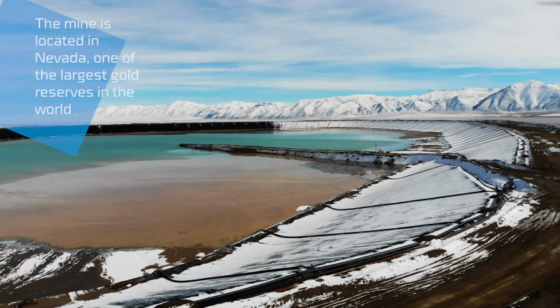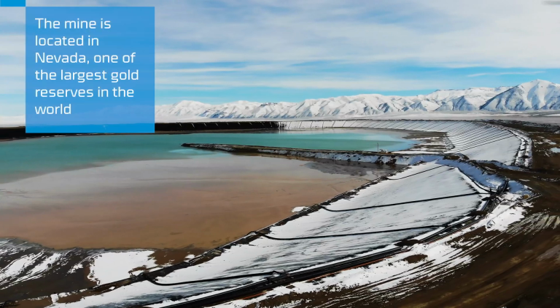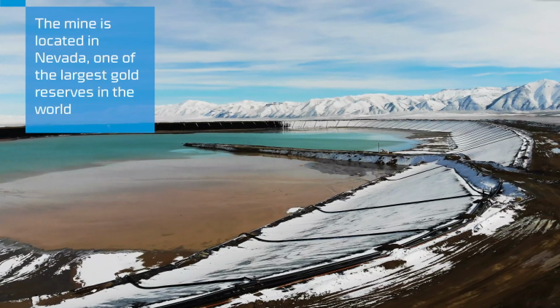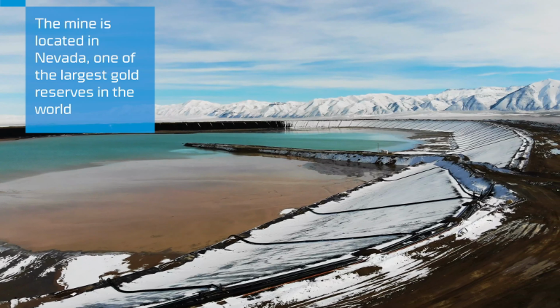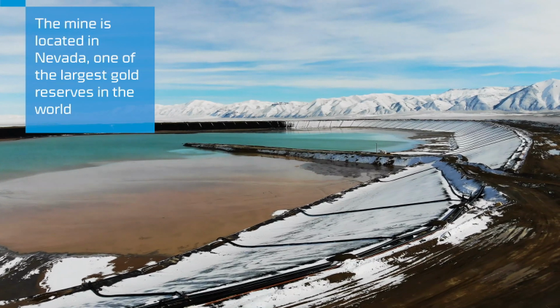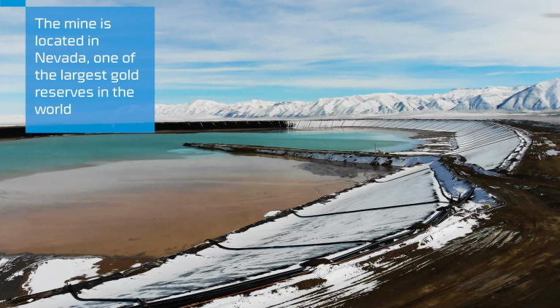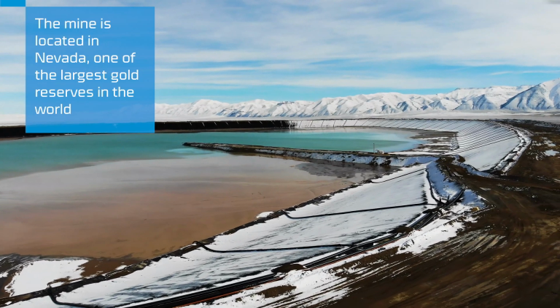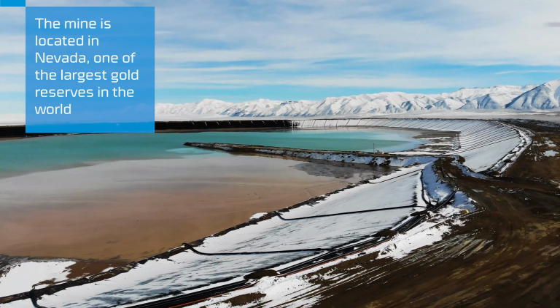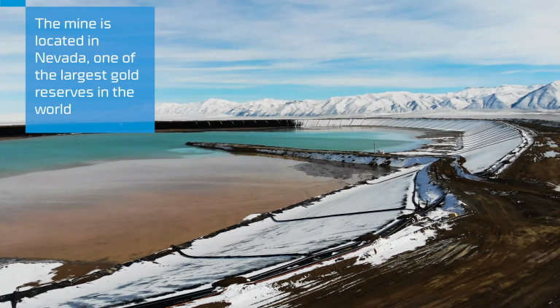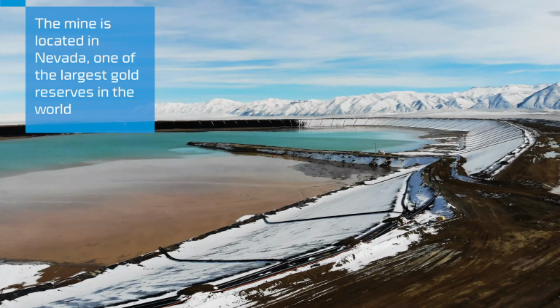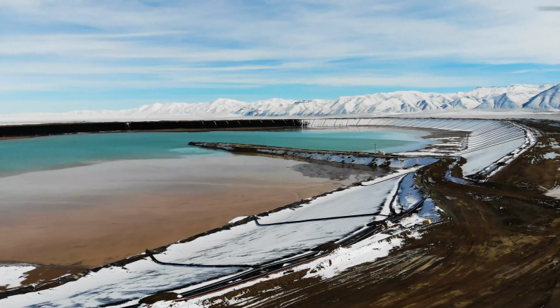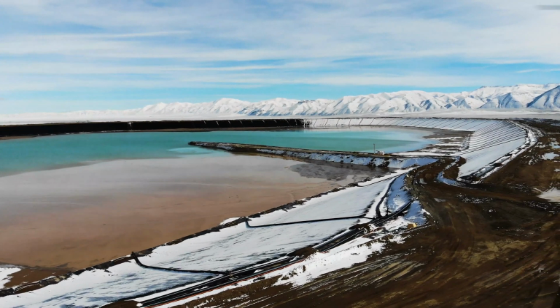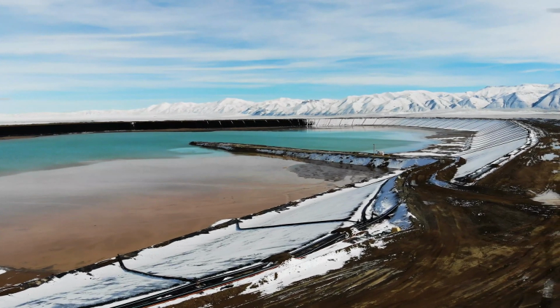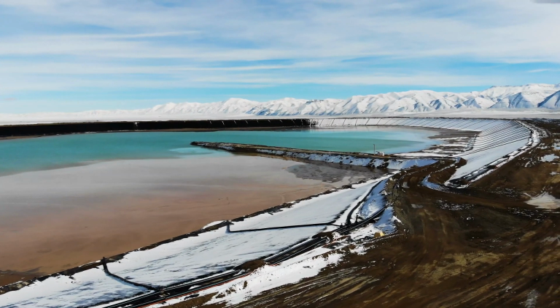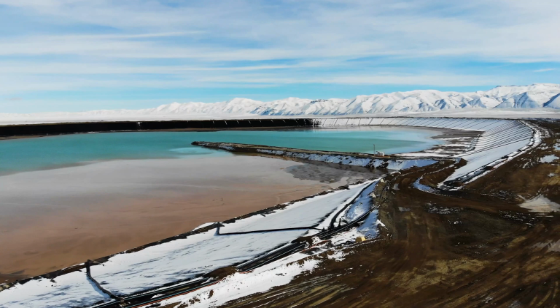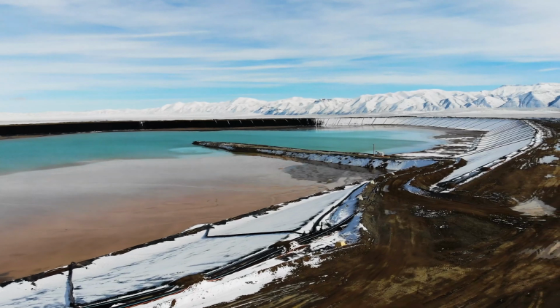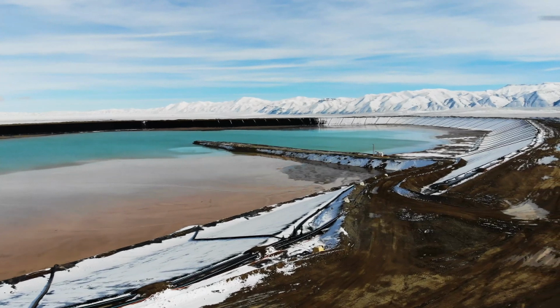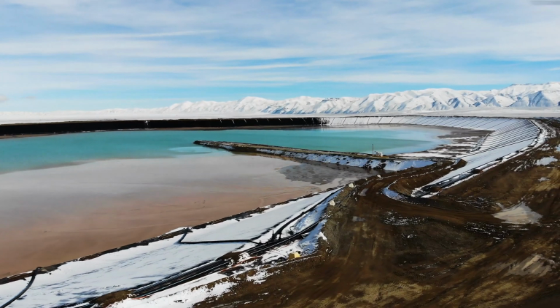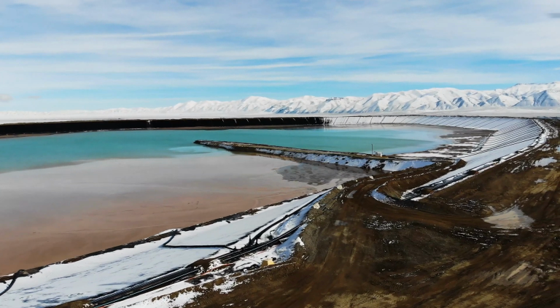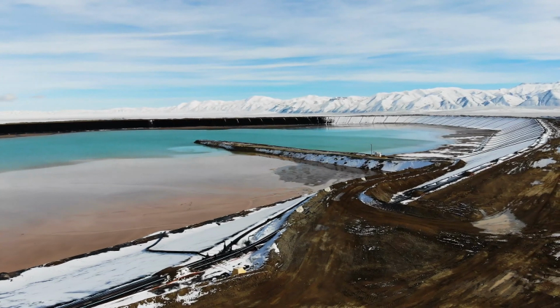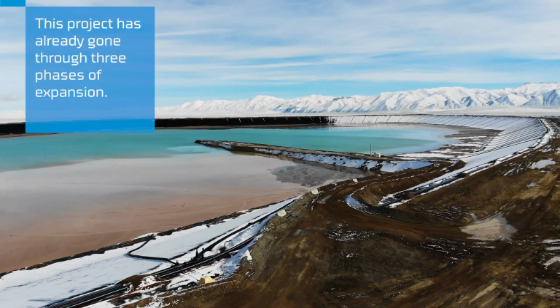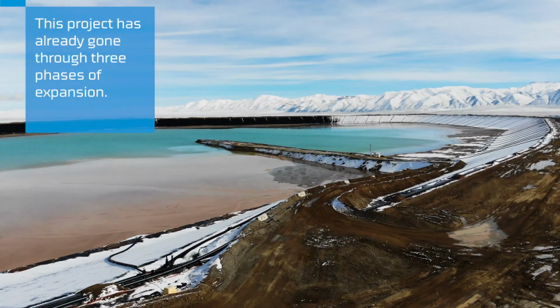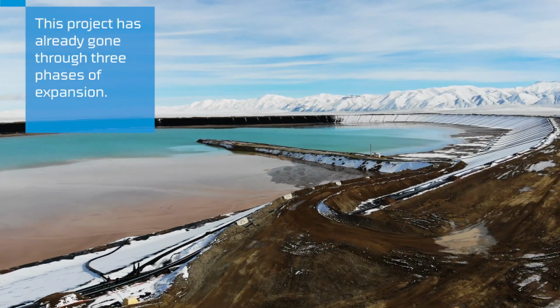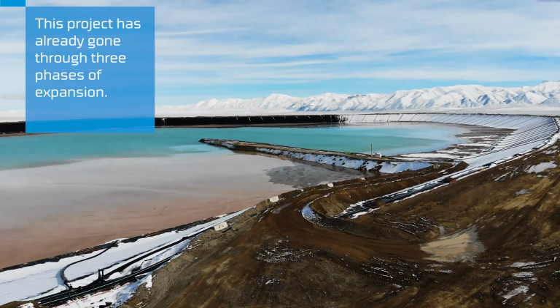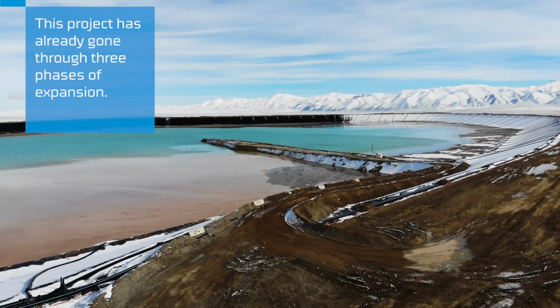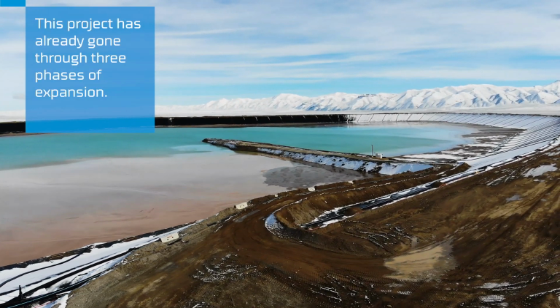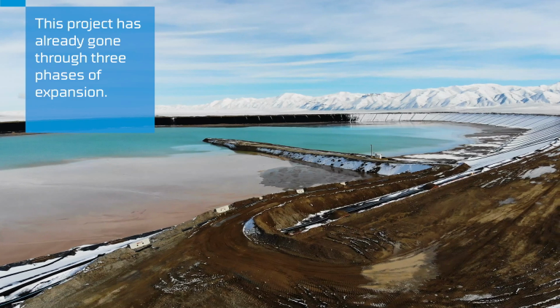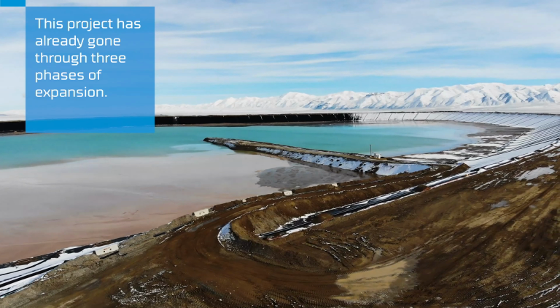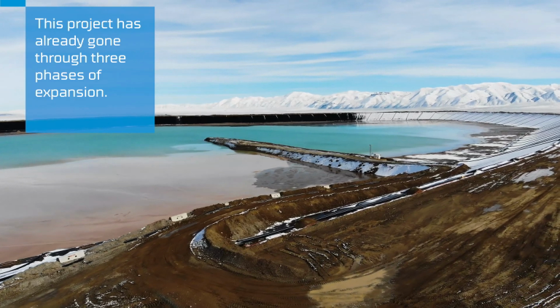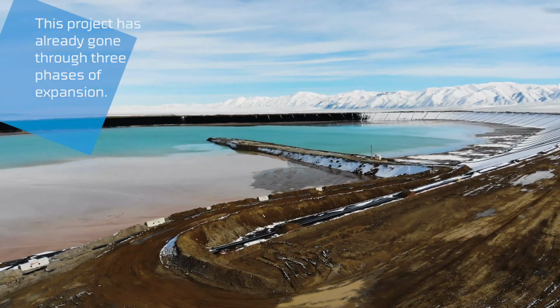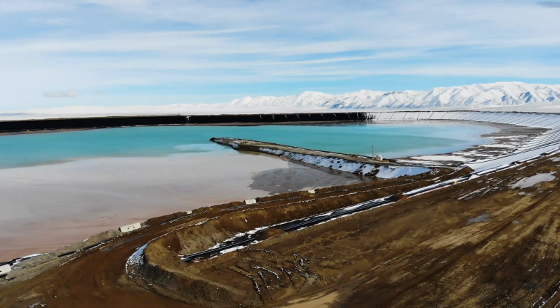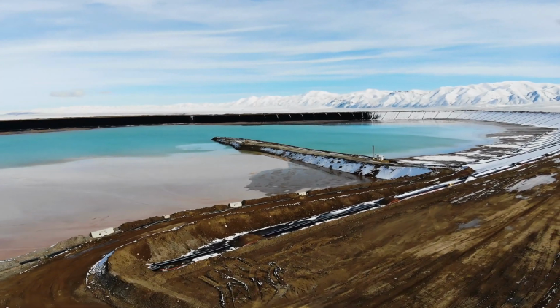Agro plays a pivotal role in the tailing storage facility. It provides an impermeable membrane to protect the environment, protect any chemicals from getting into the groundwater, as well as providing ample storage for the water to be recycled and reused back into the mill process.